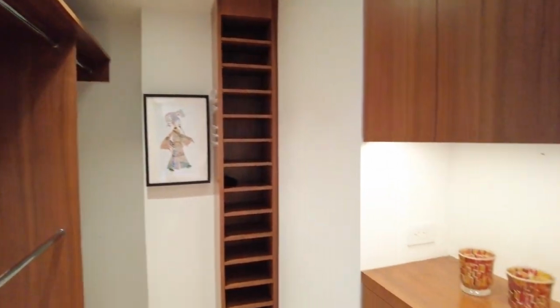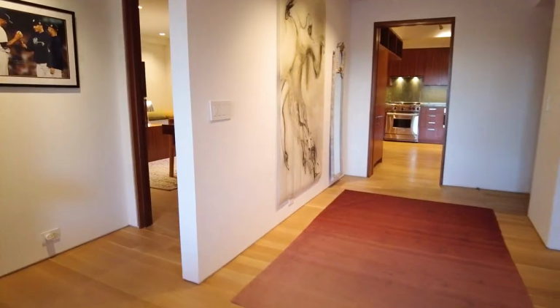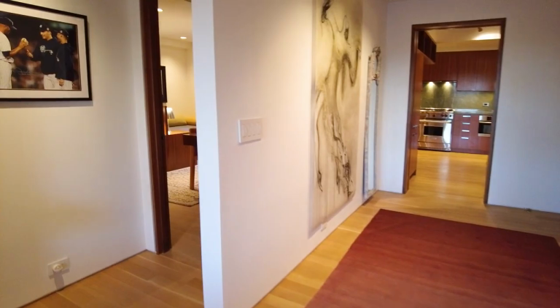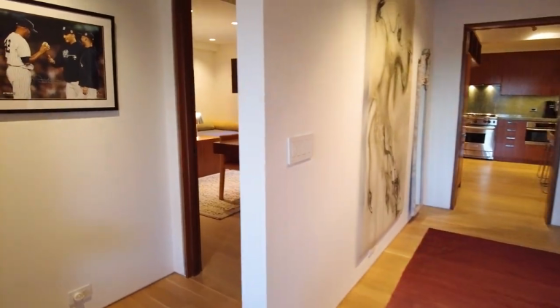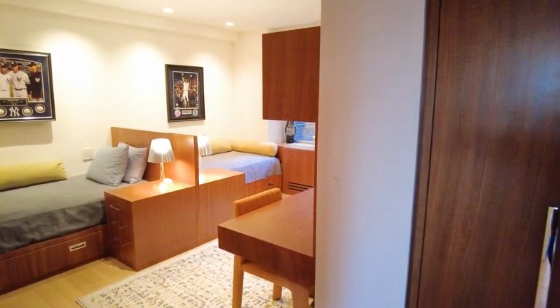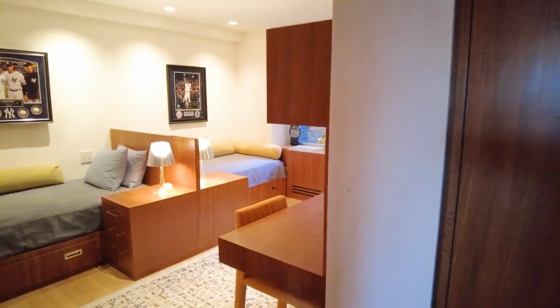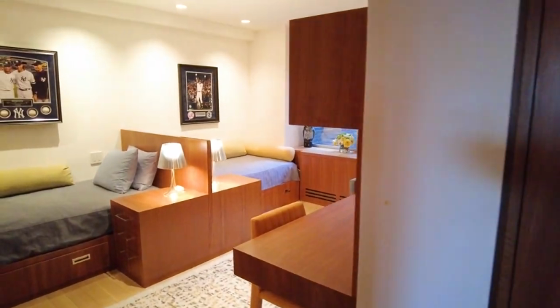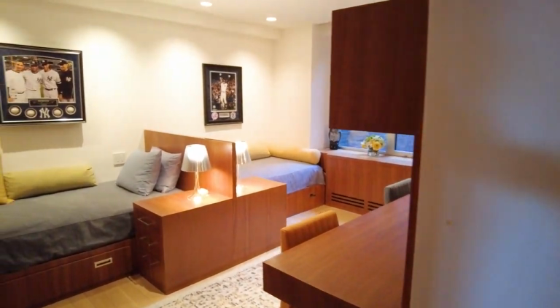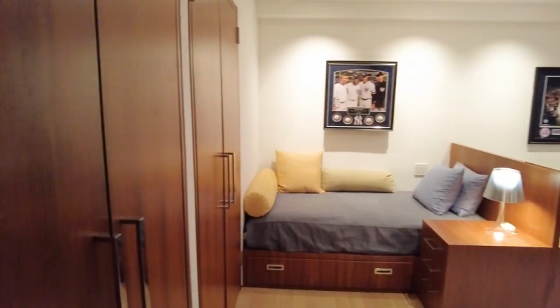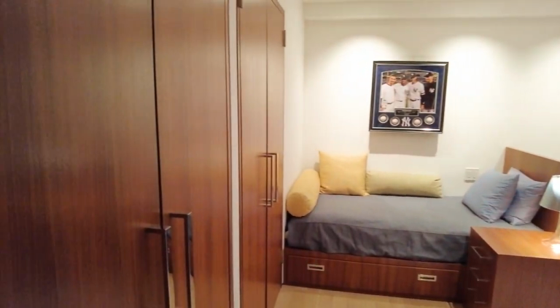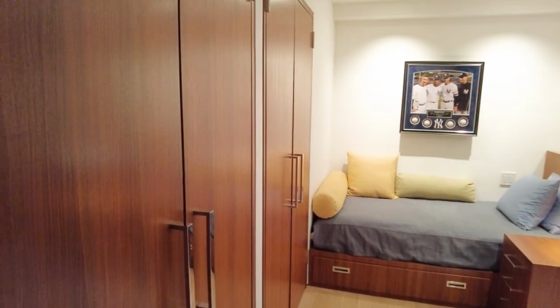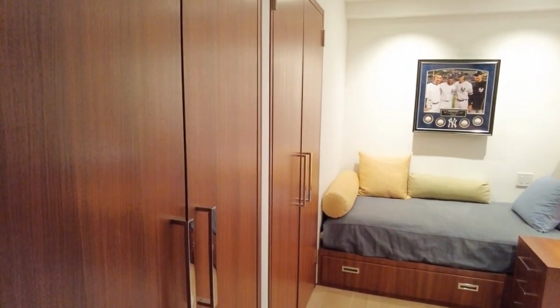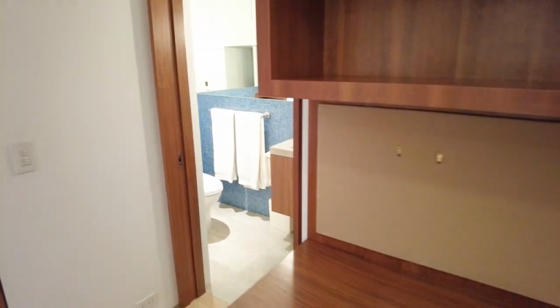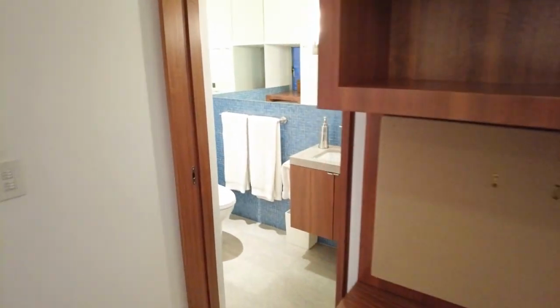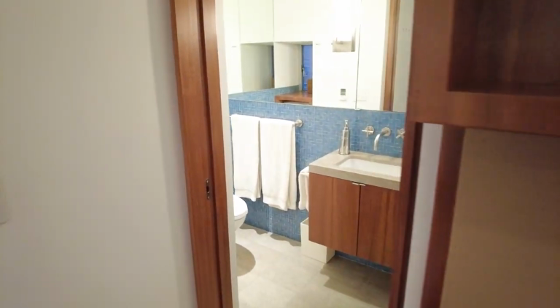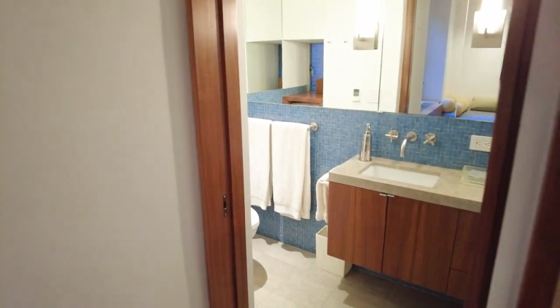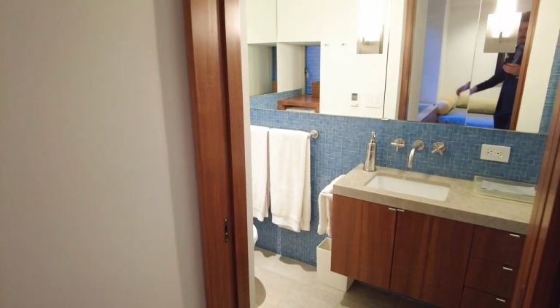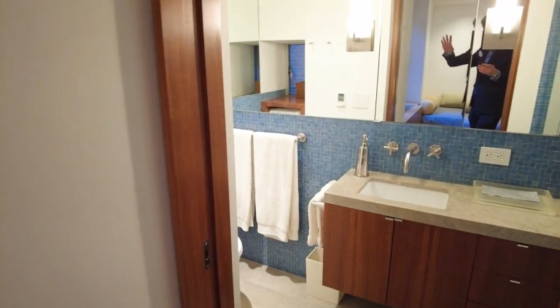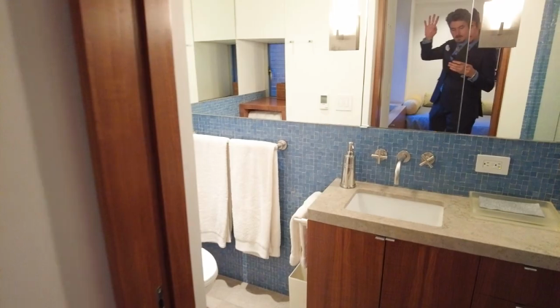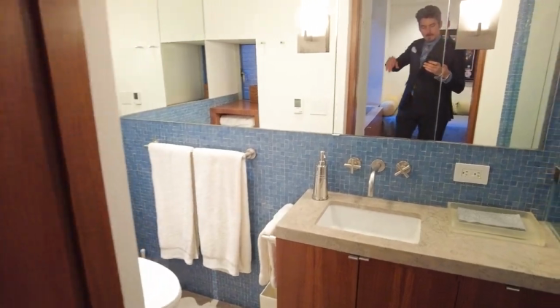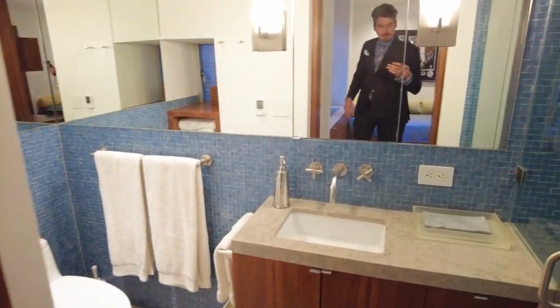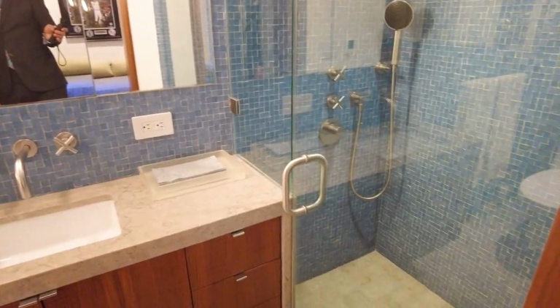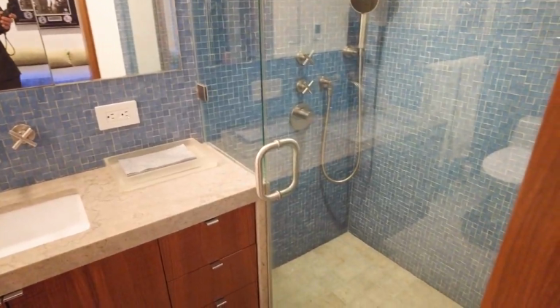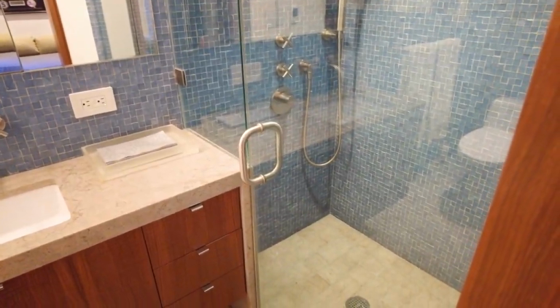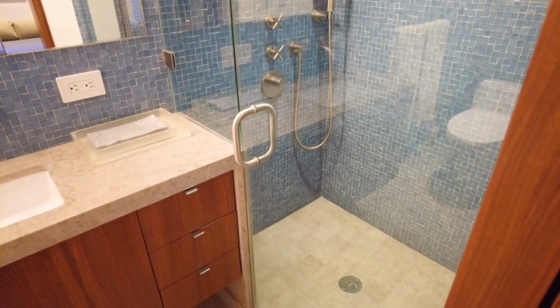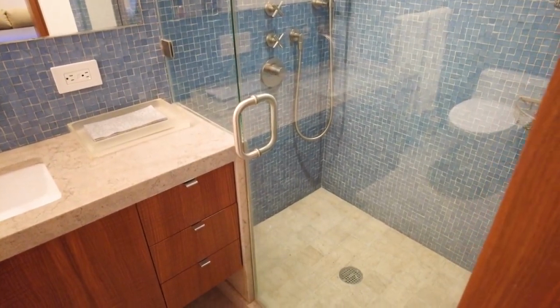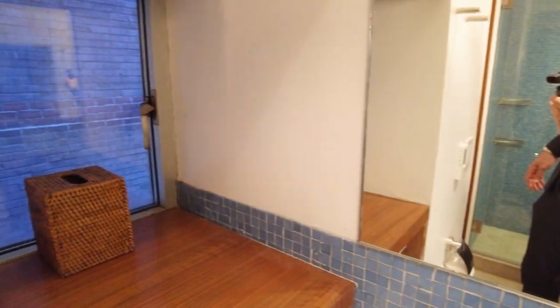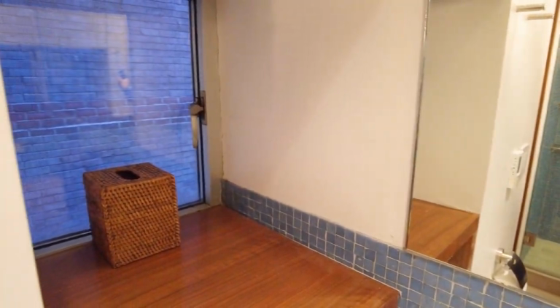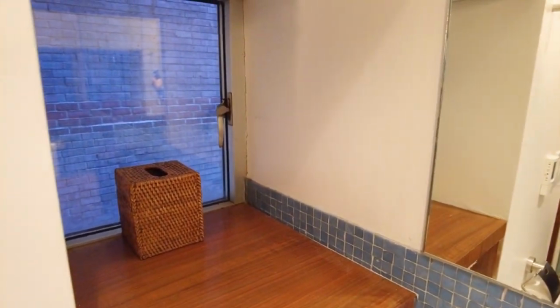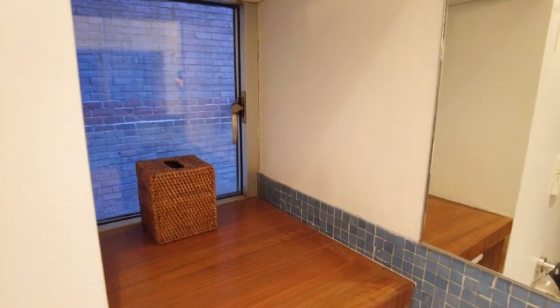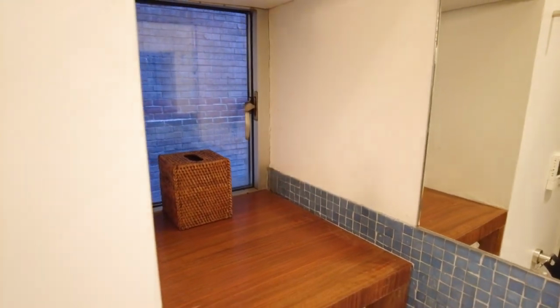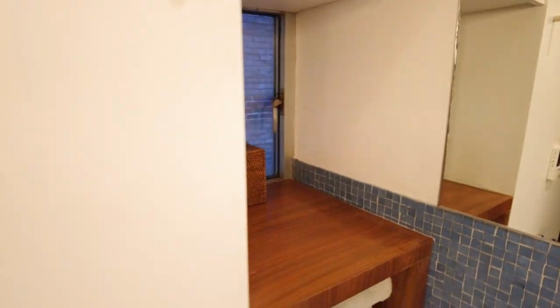Let's check out this bedroom — wonderful closet space throughout. This is an ensuite bathroom with a shower, and it also has a window. It's really nice.